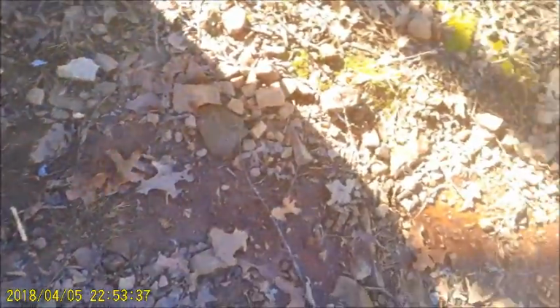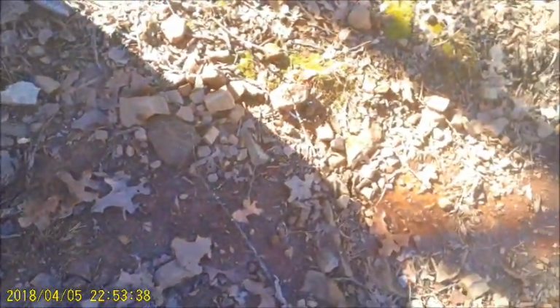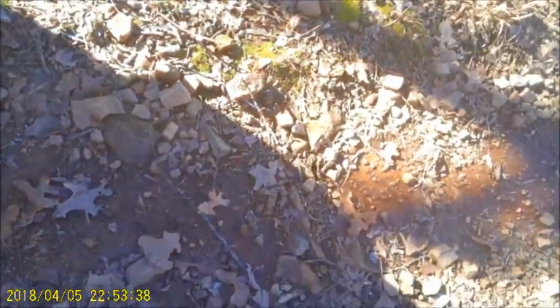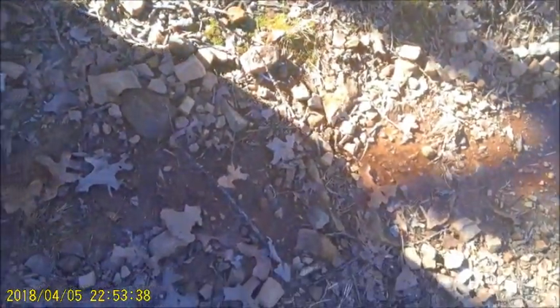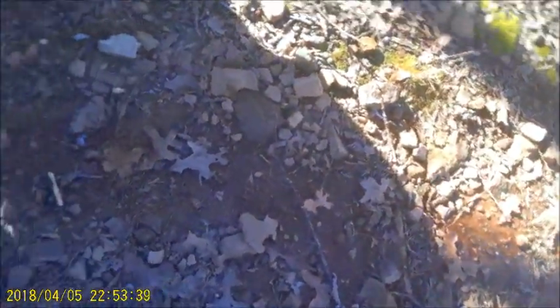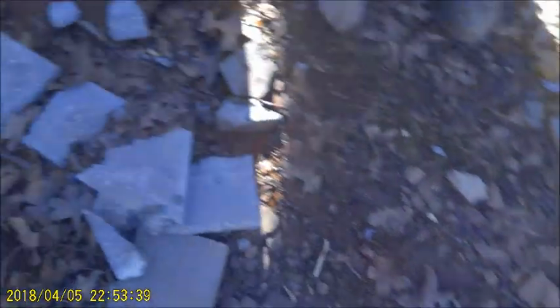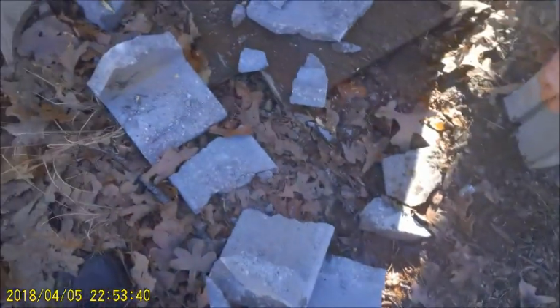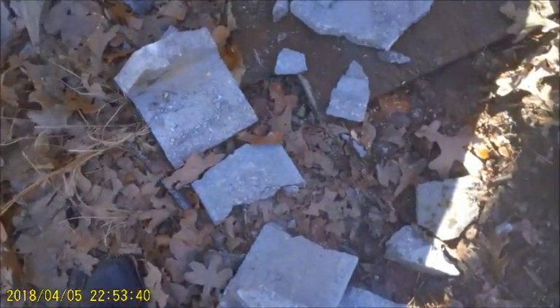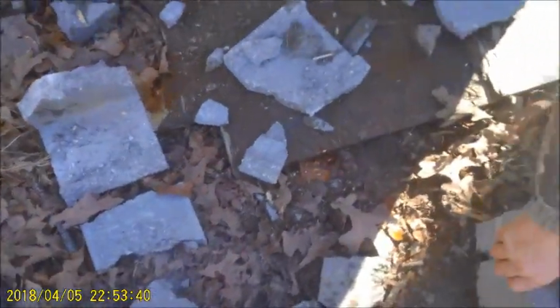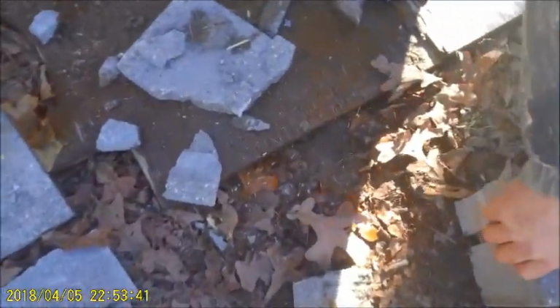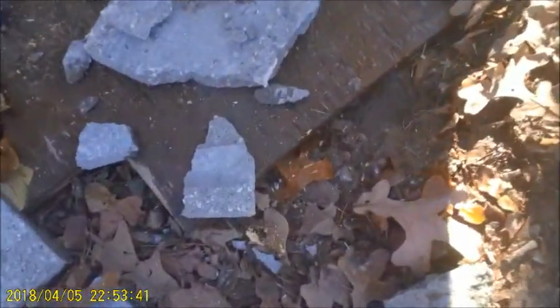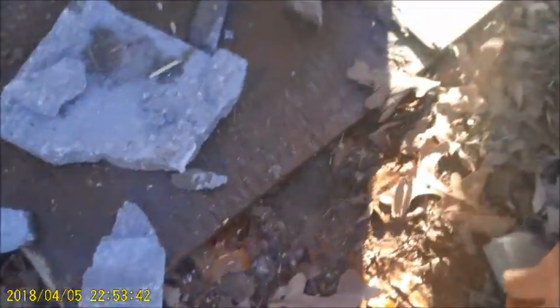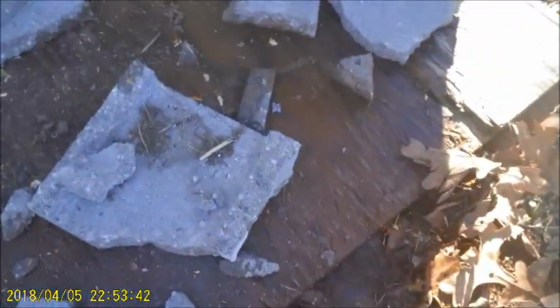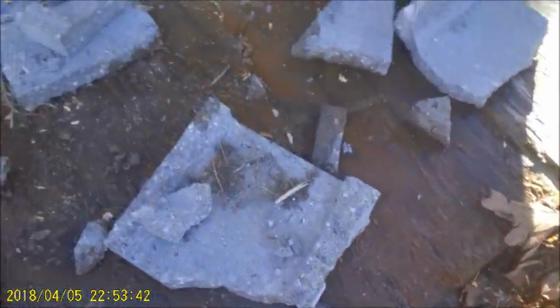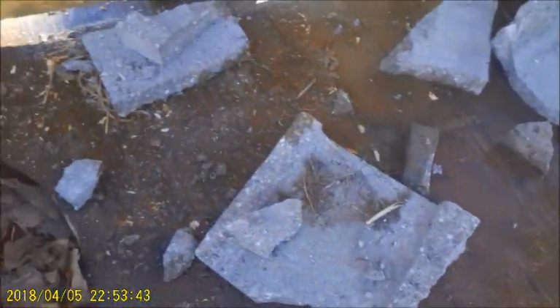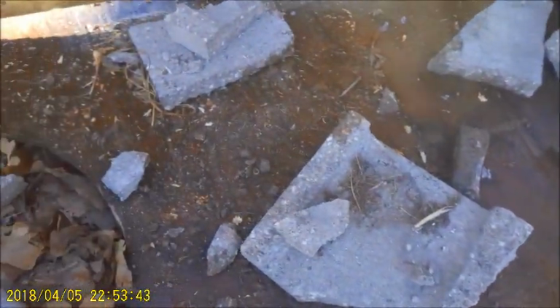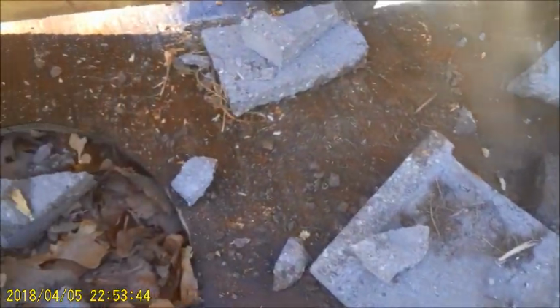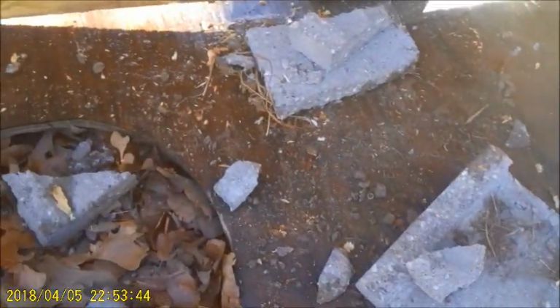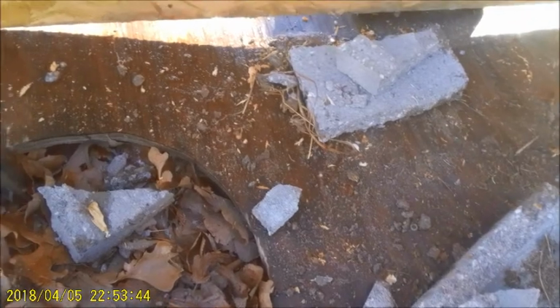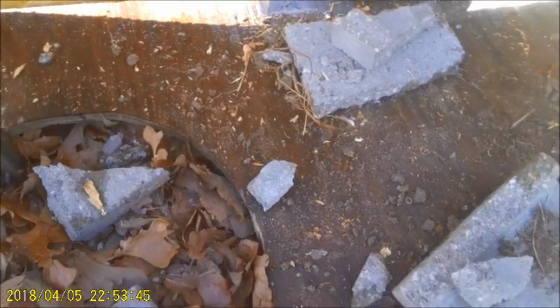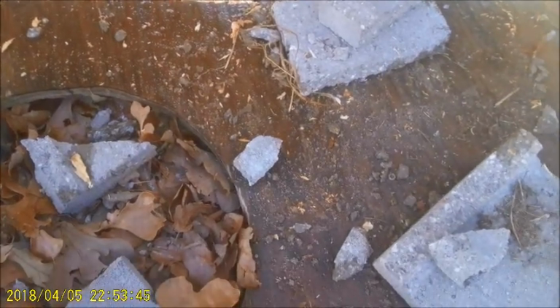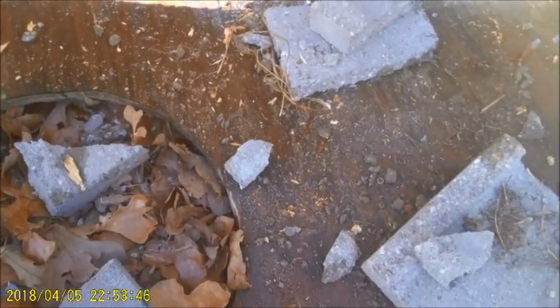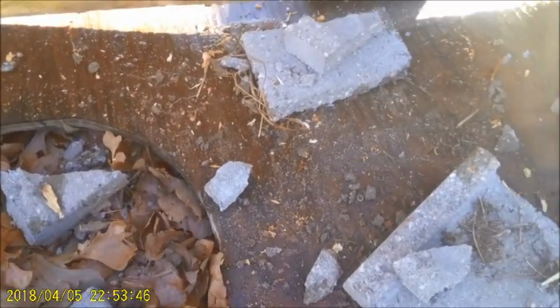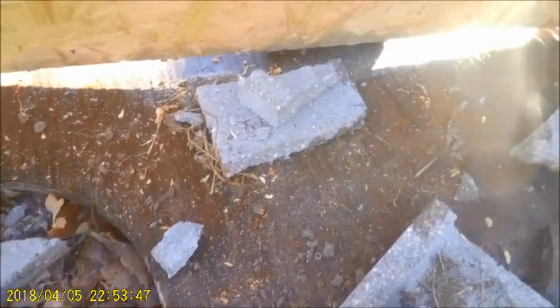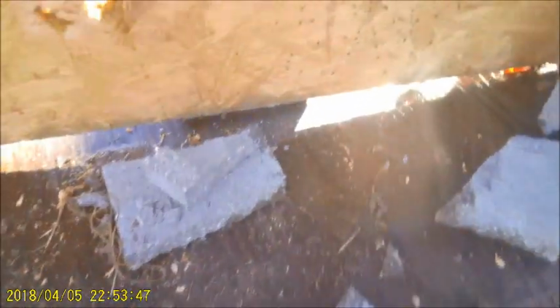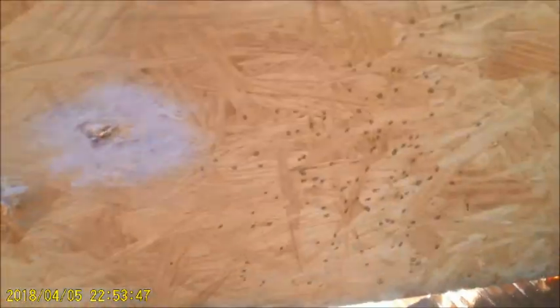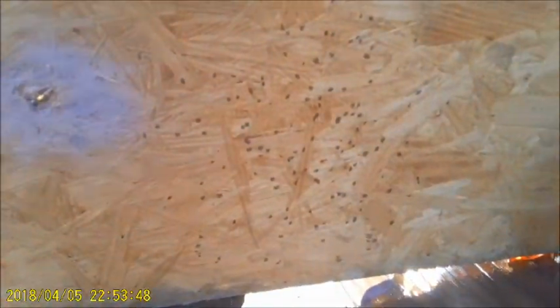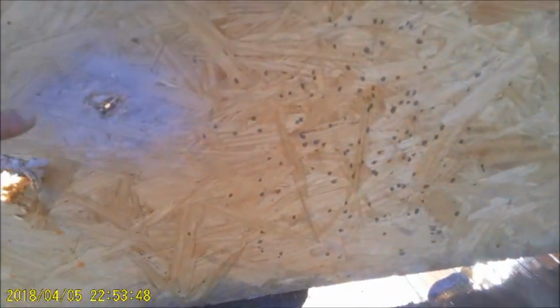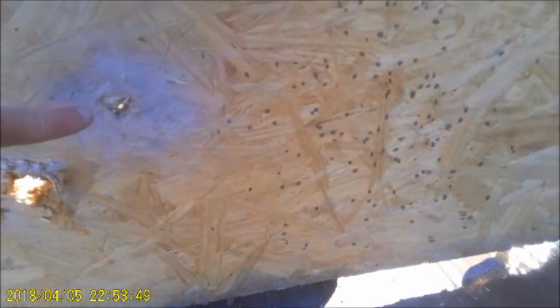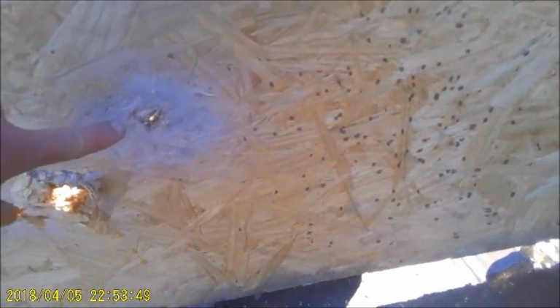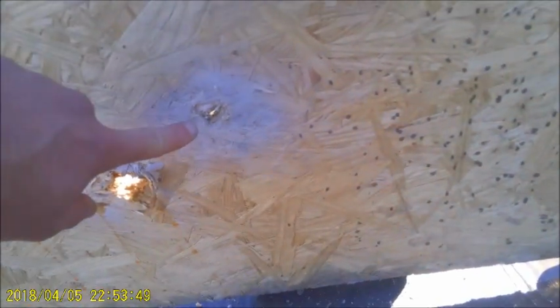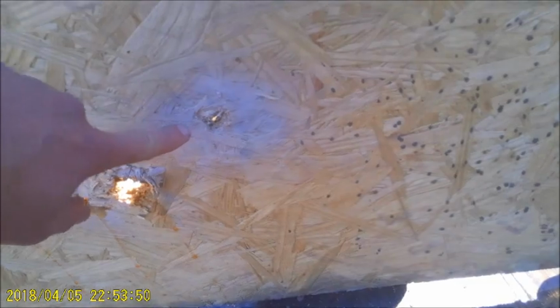Might be too hard — it falls with all the leaves, makes it hard to find anything. But you can see that it made a bigger hole, exit hole, on the way out.